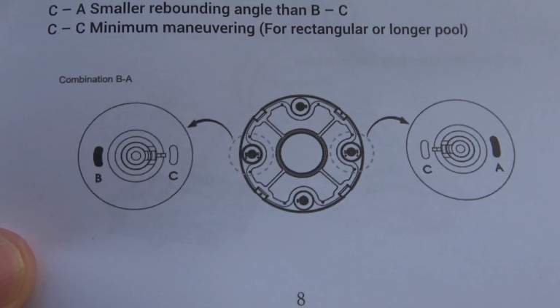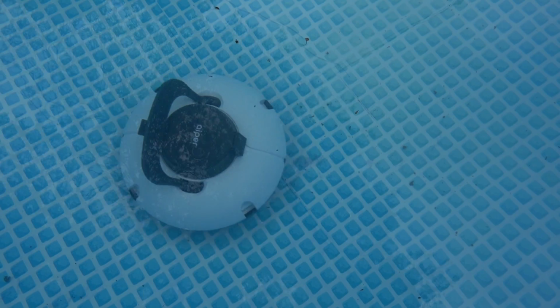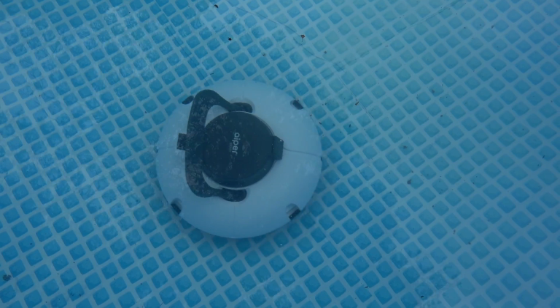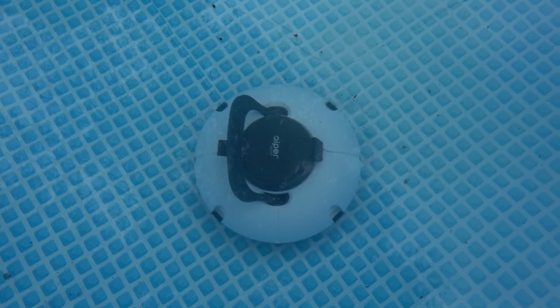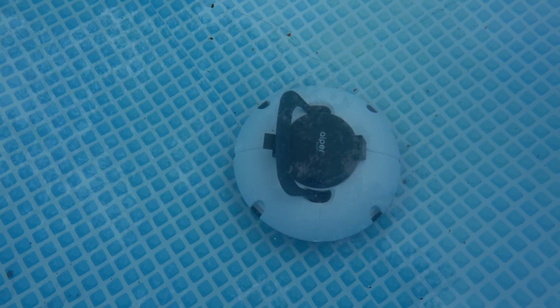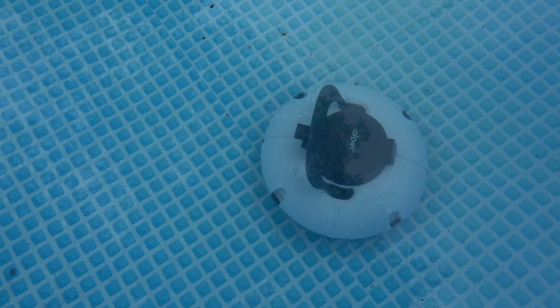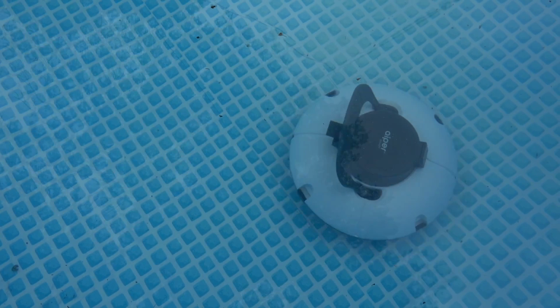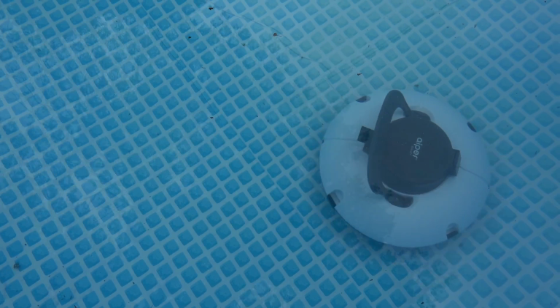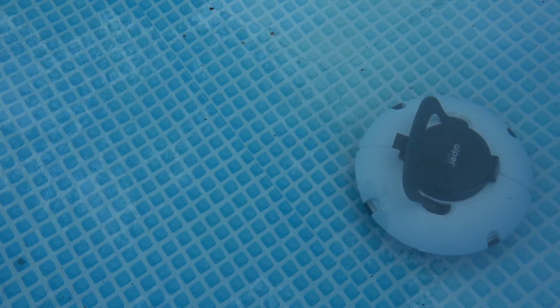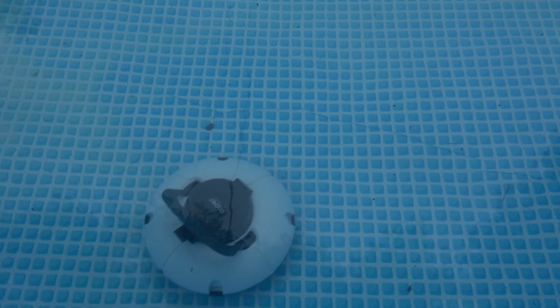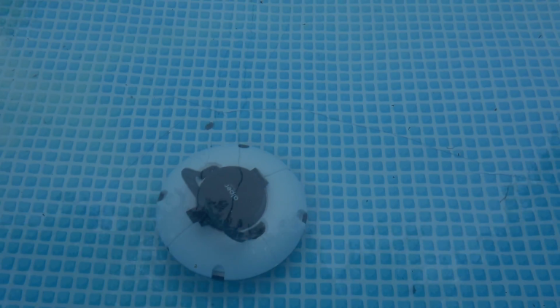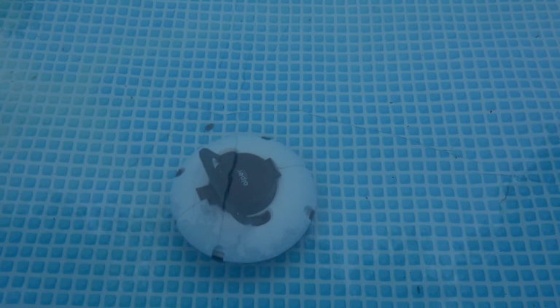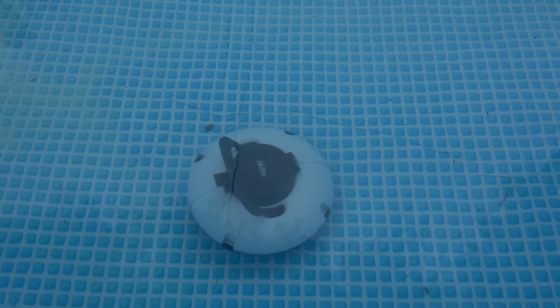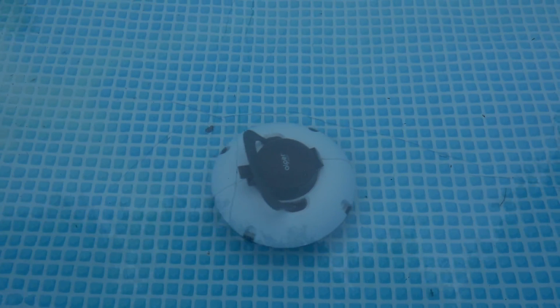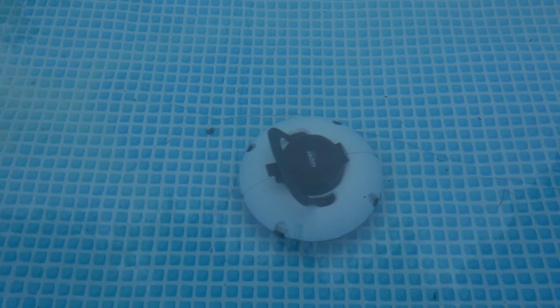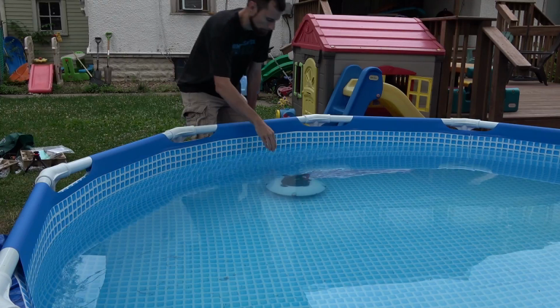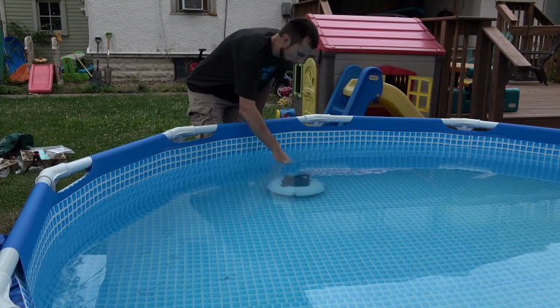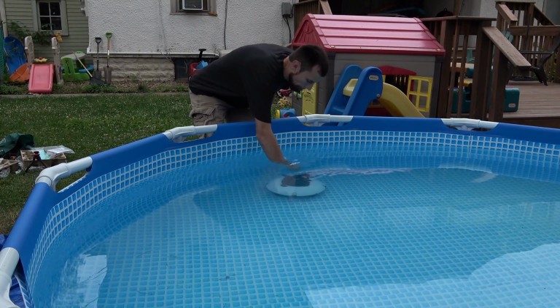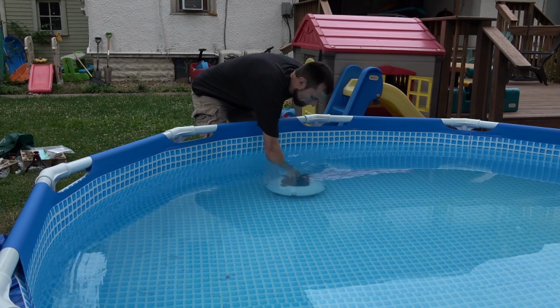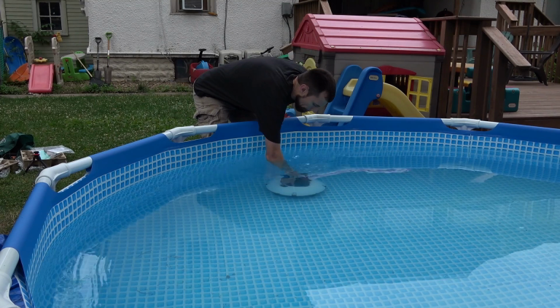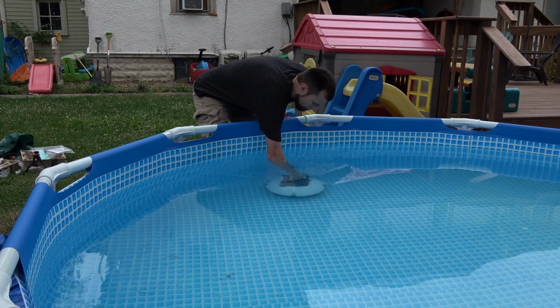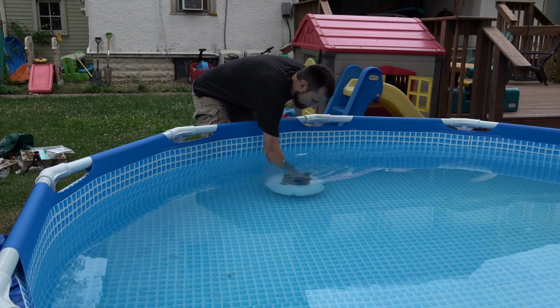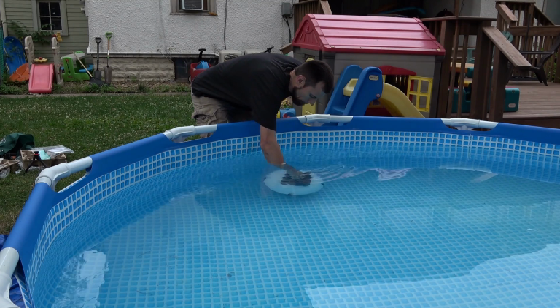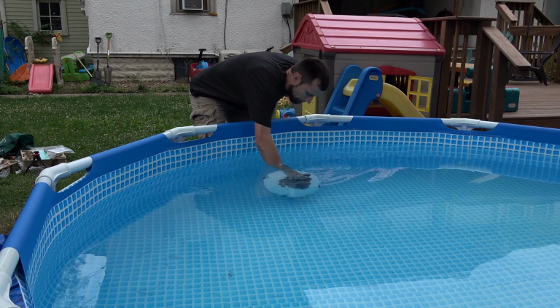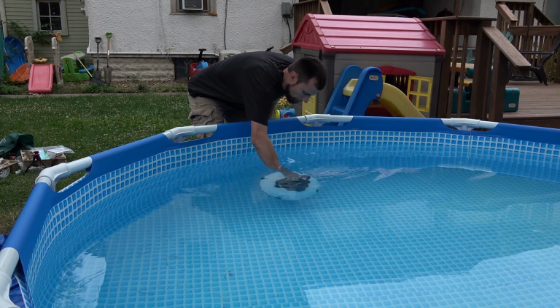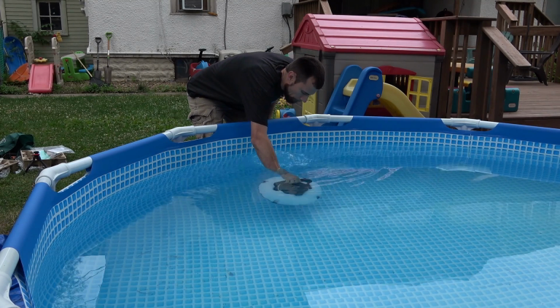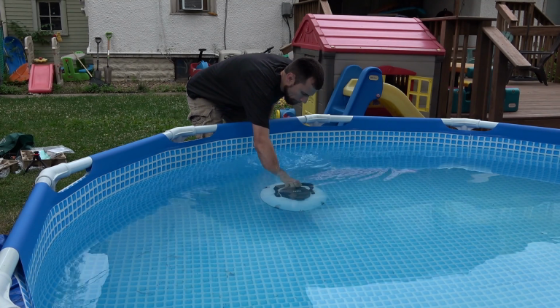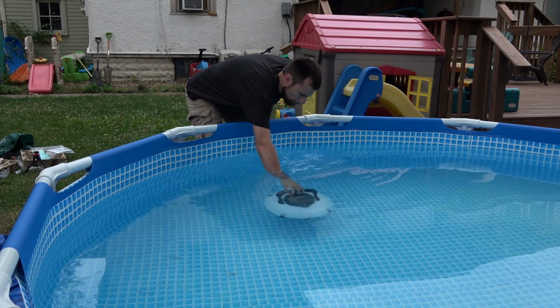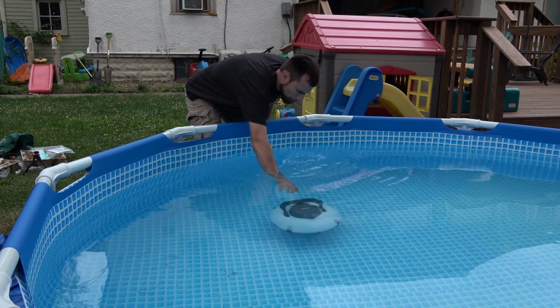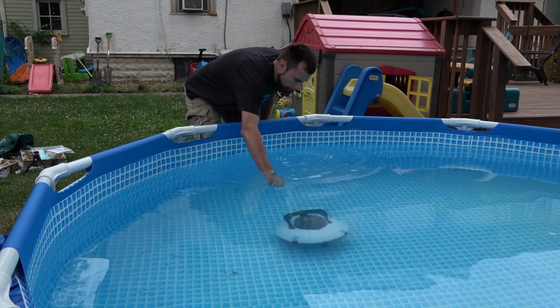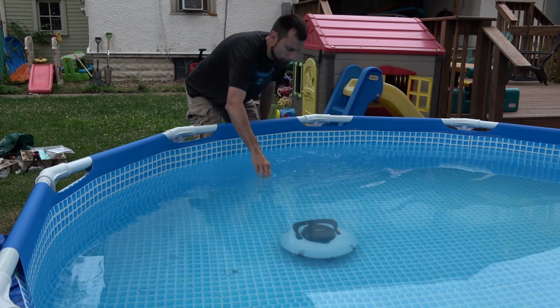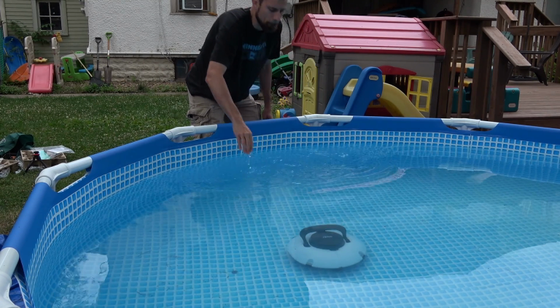It's not that big a deal, but sometimes it'll hit a wrinkle and won't go quite as straight. Every once in a while, if the wrinkle is too big, it might get stuck — you just have to lift it up and set it down again.